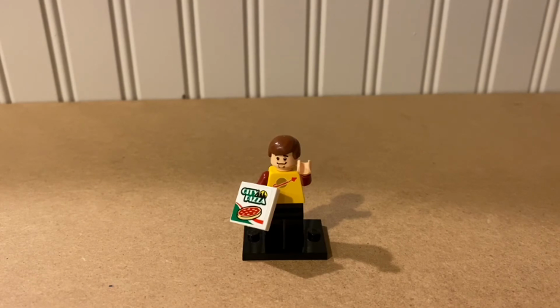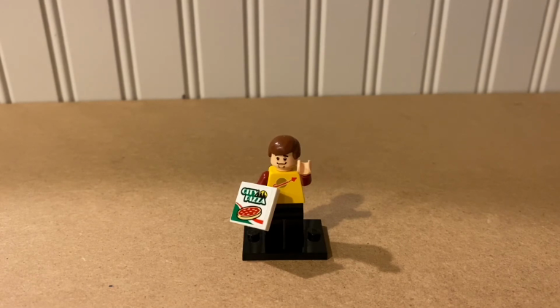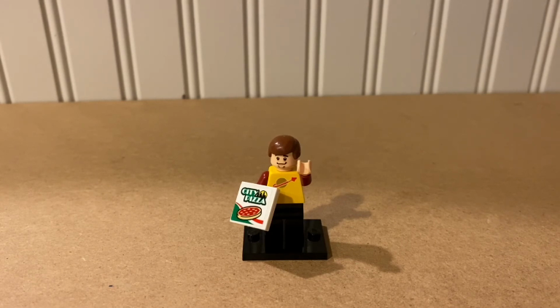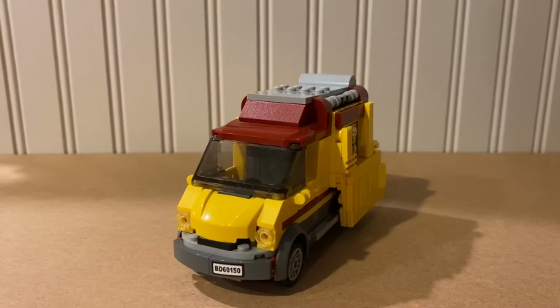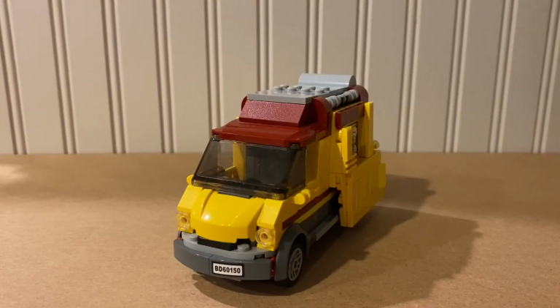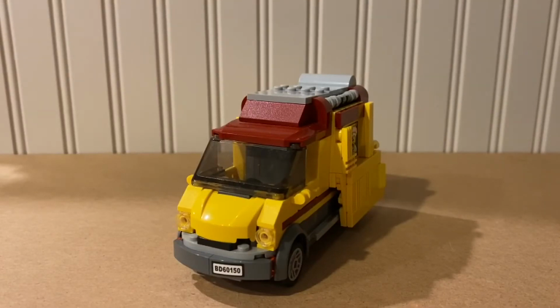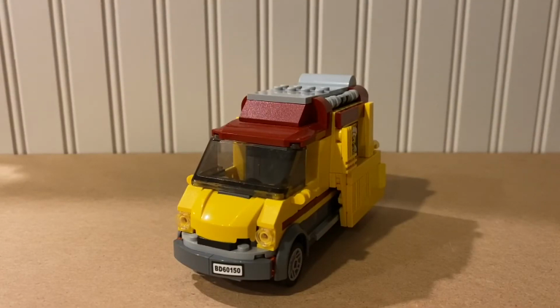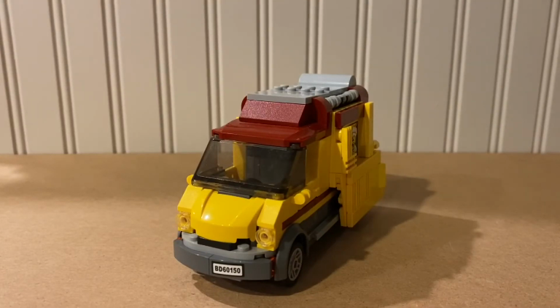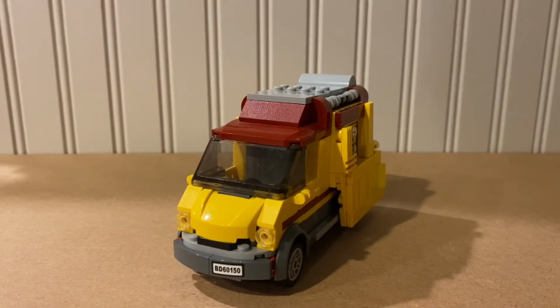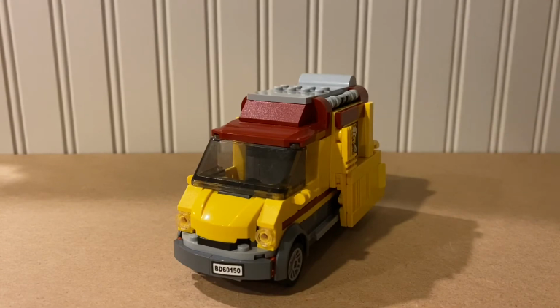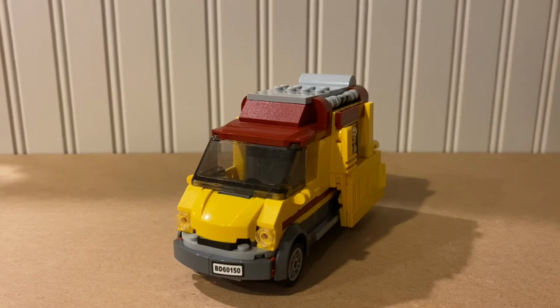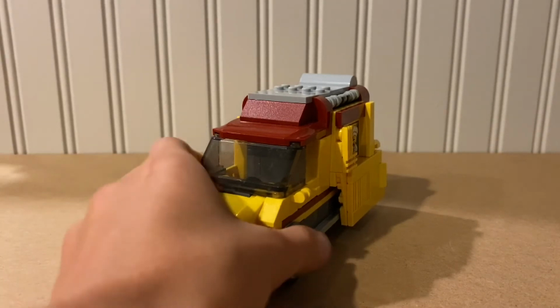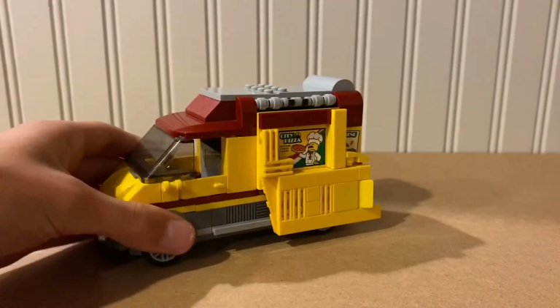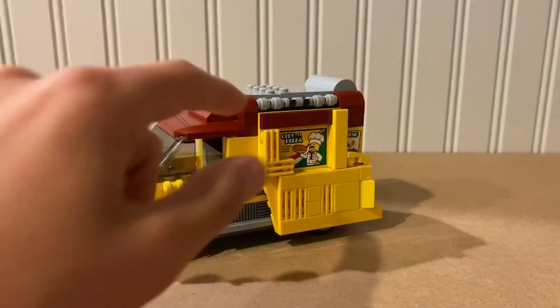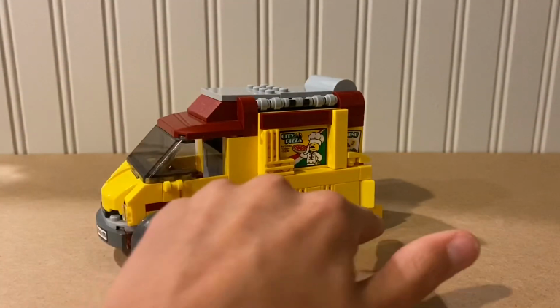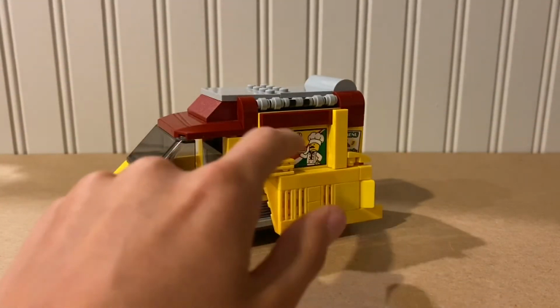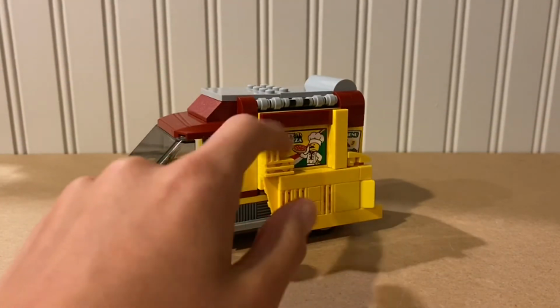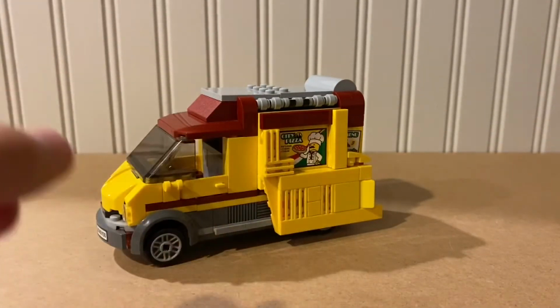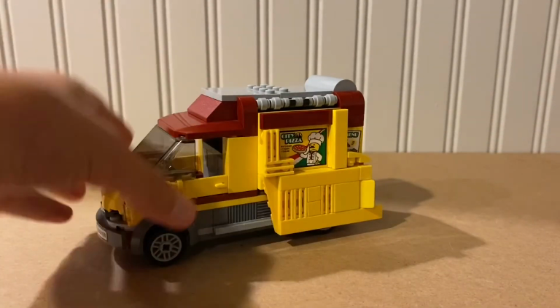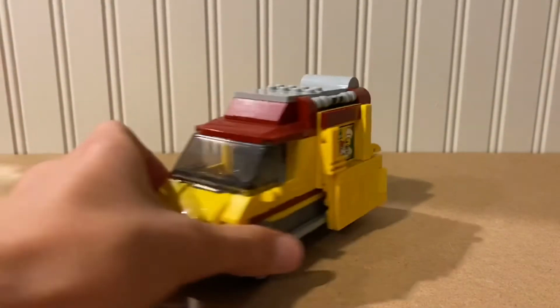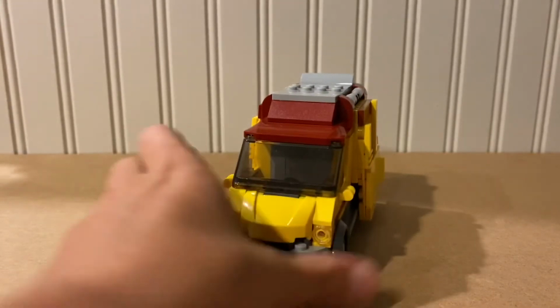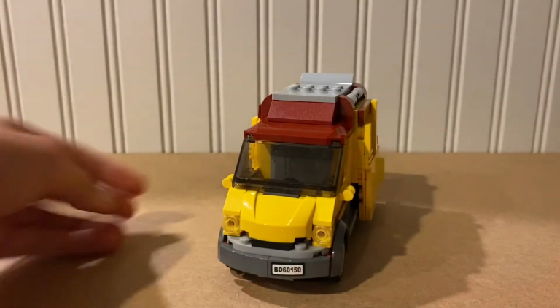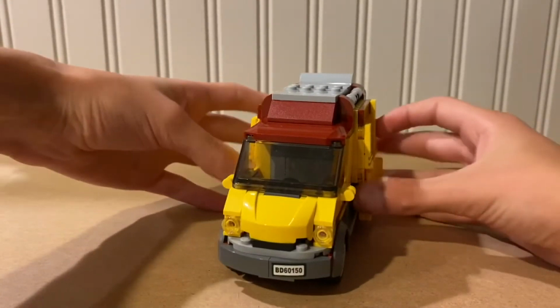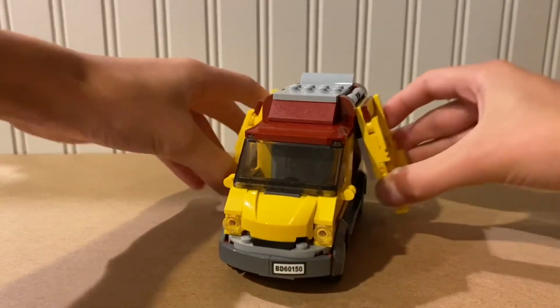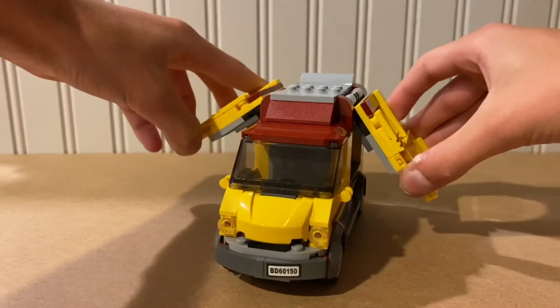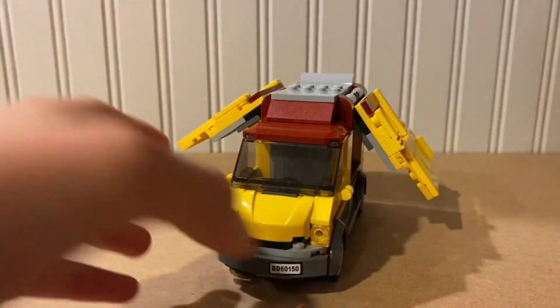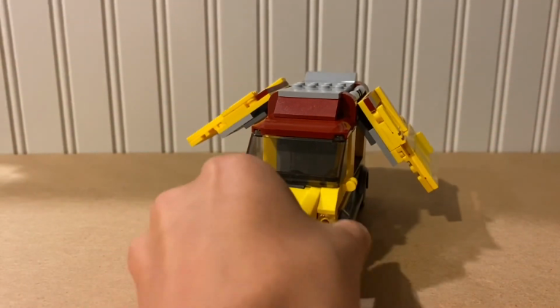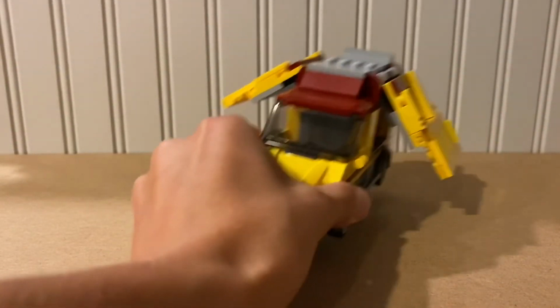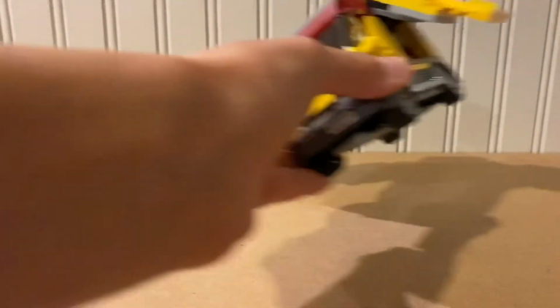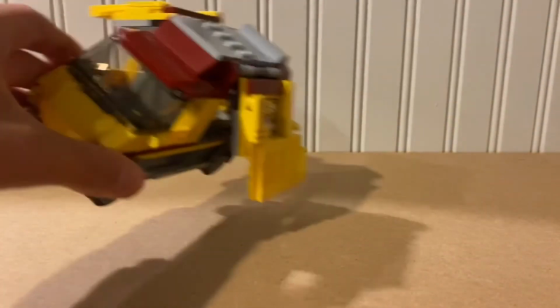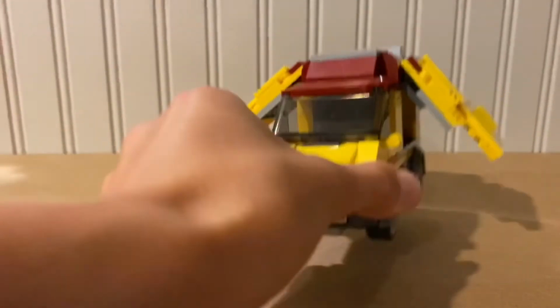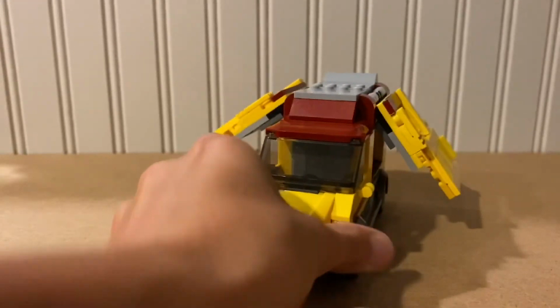So this is the space pizza truck. All I really did to modify it is I added these cool little wings on the little flaps. Basically what you could do is the wings come out and it can fly, because you know, that's how science works and stuff.